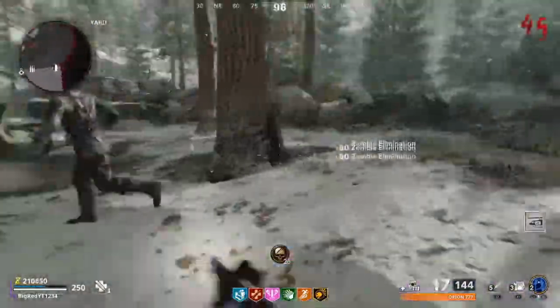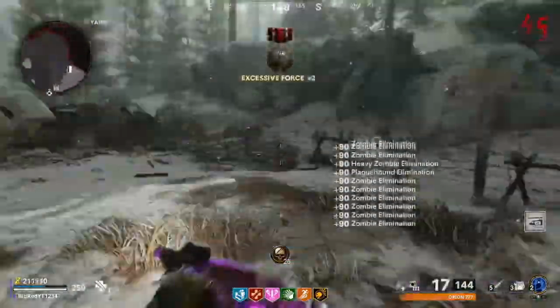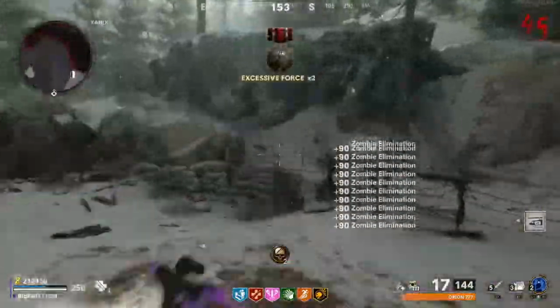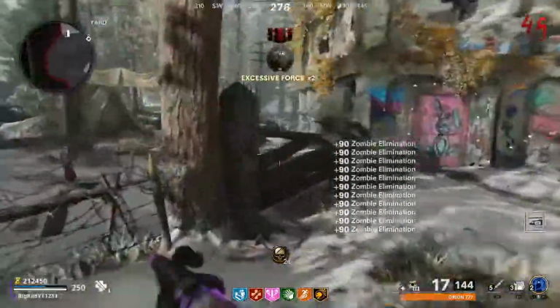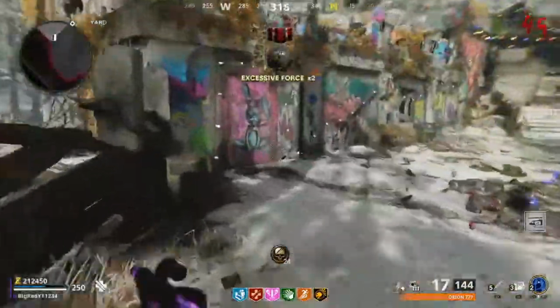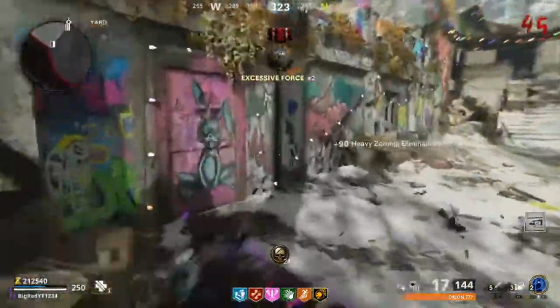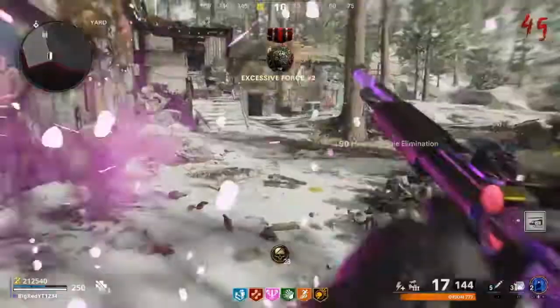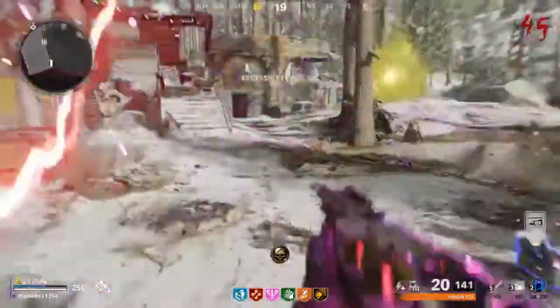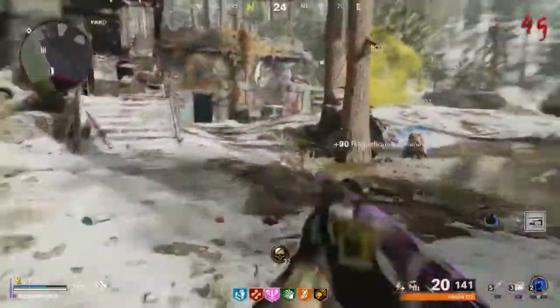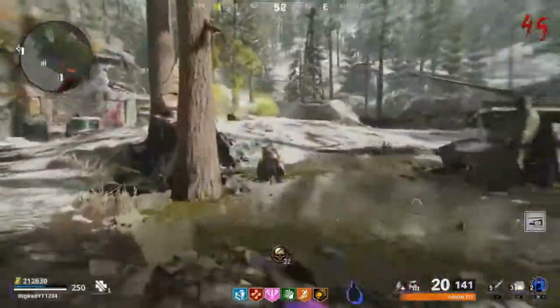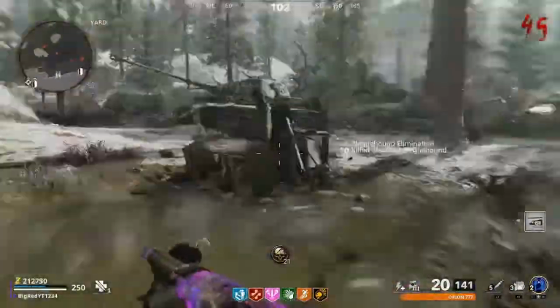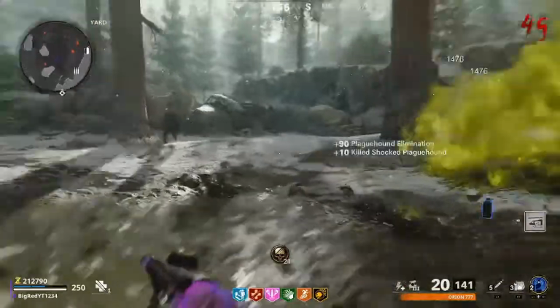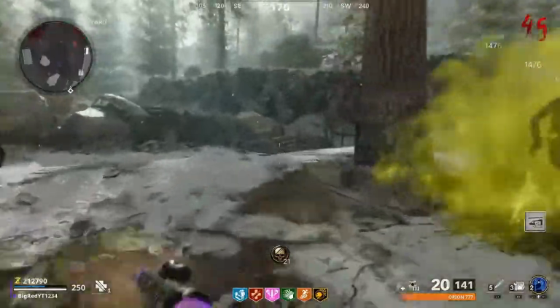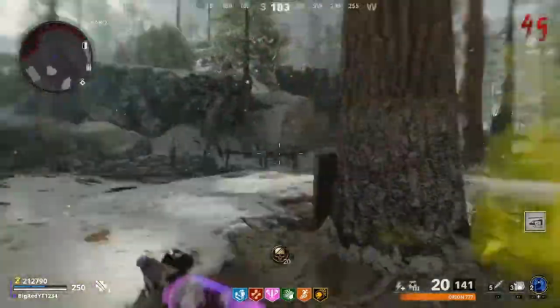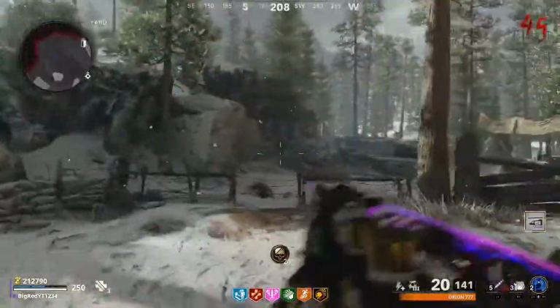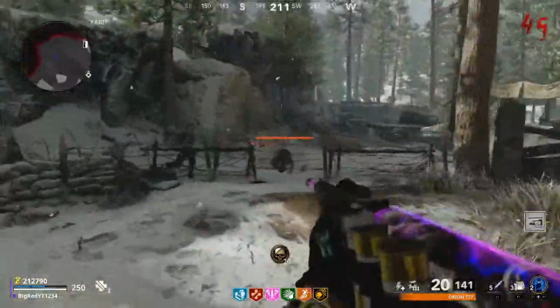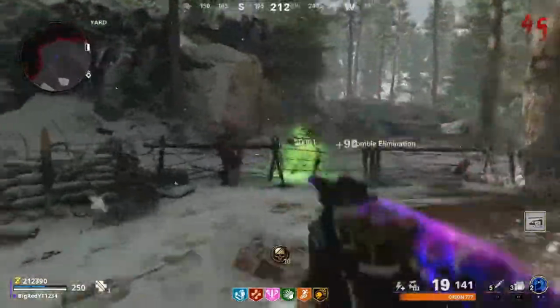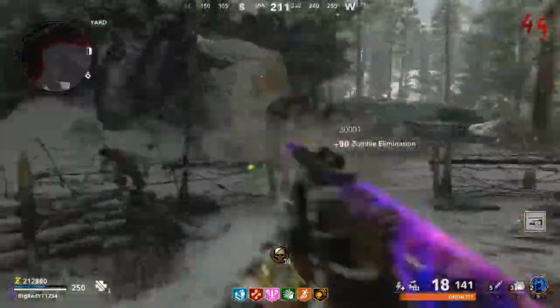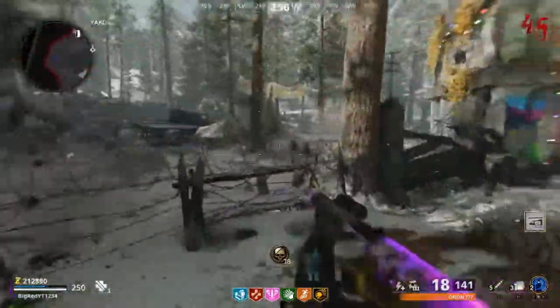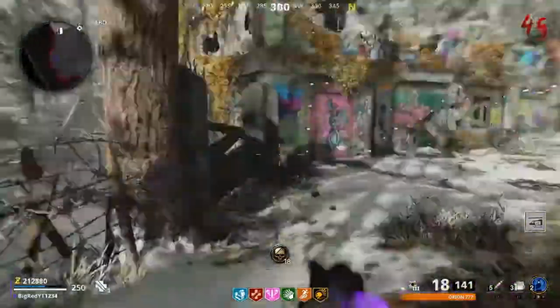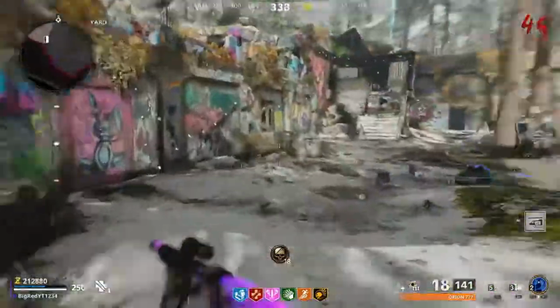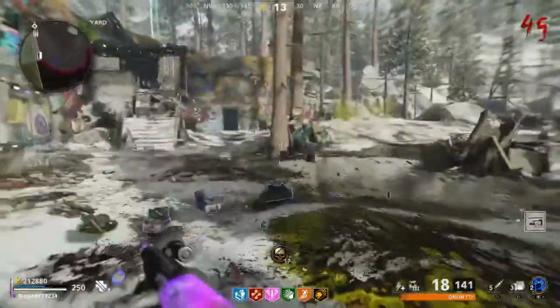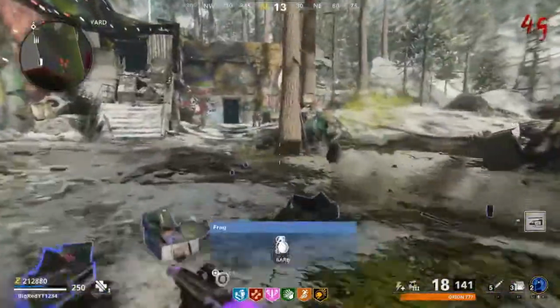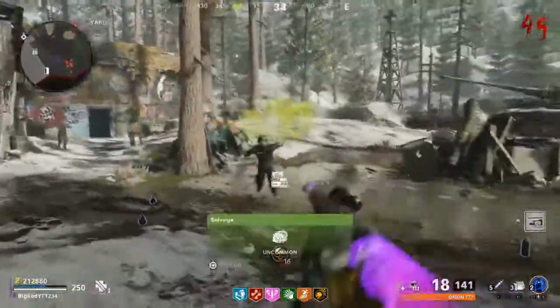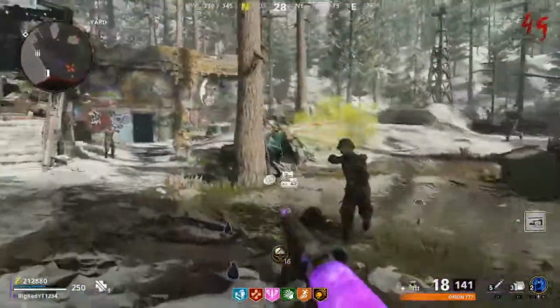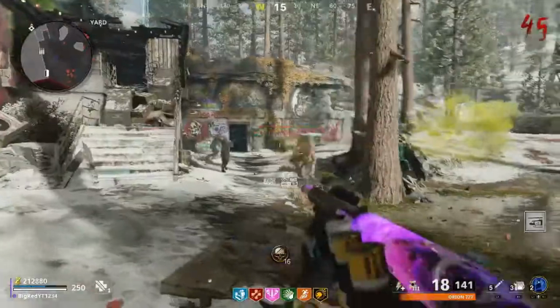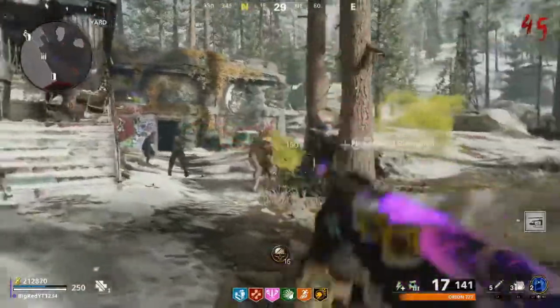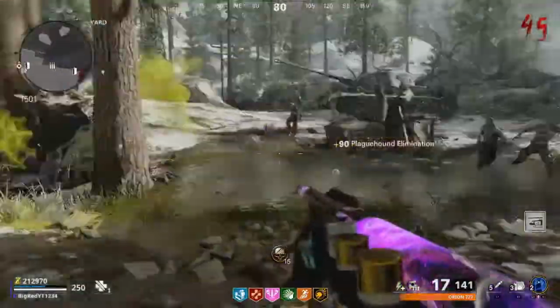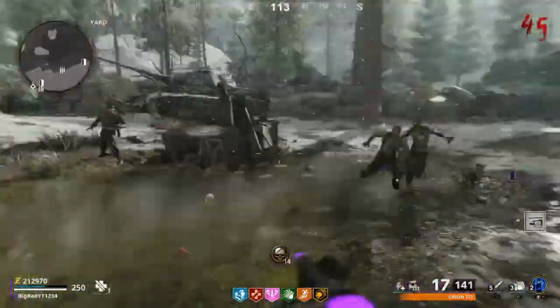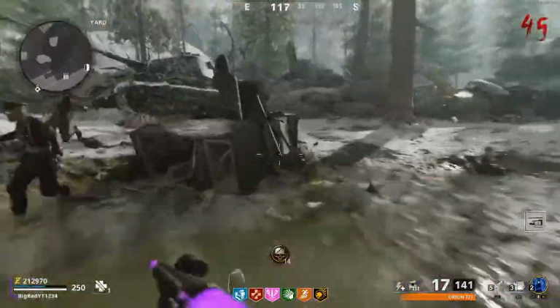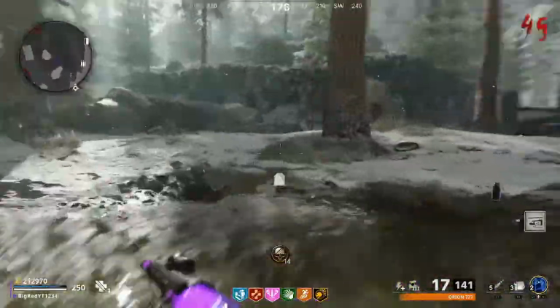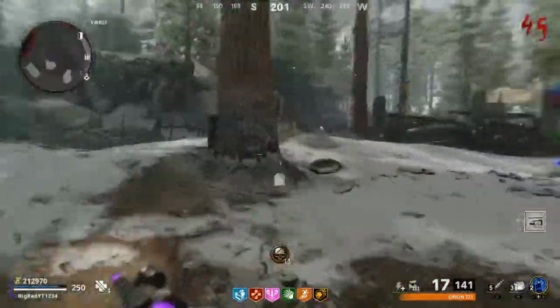When you're doing this strategy, you will no longer need to go through any steps or hit the mystery box a bunch to get a wonder weapon to be able to high round. All you're going to need to do is simply pack-a-punch your gun and put Deadwire on it.